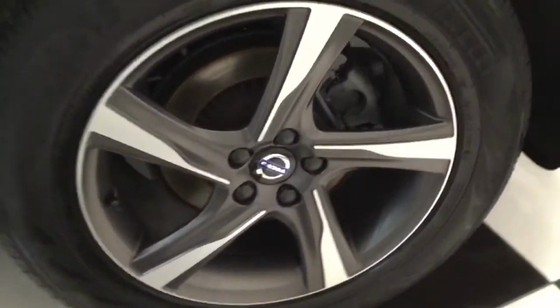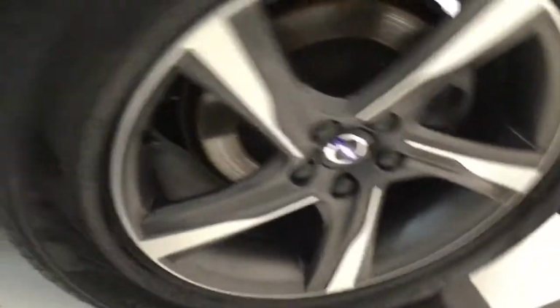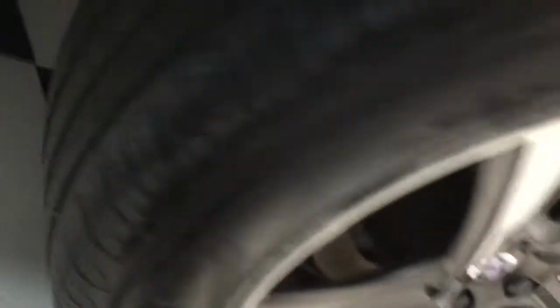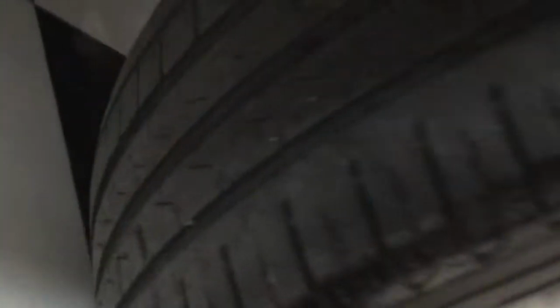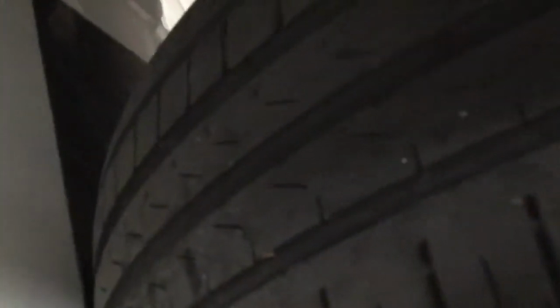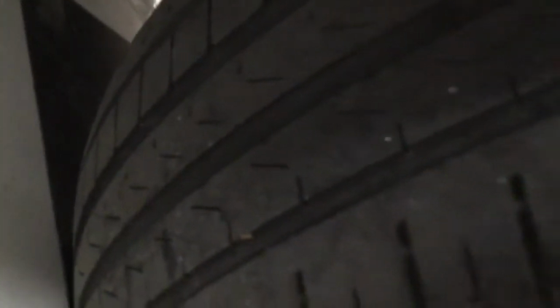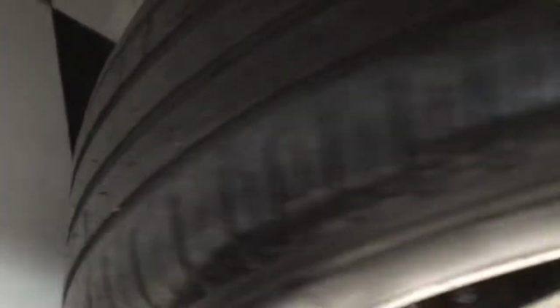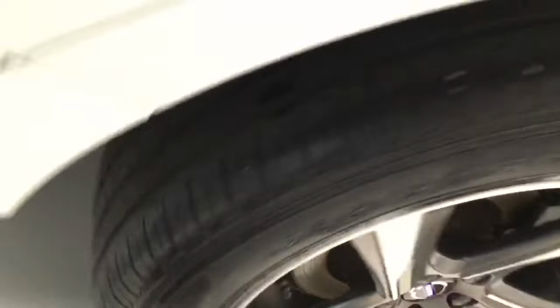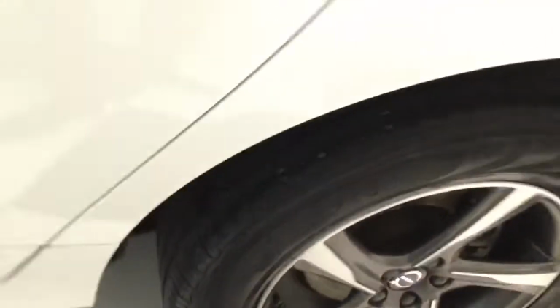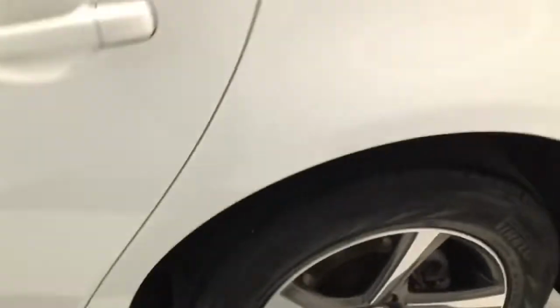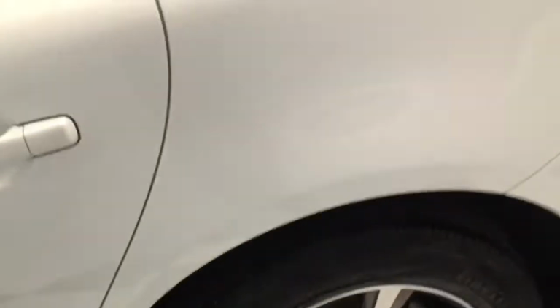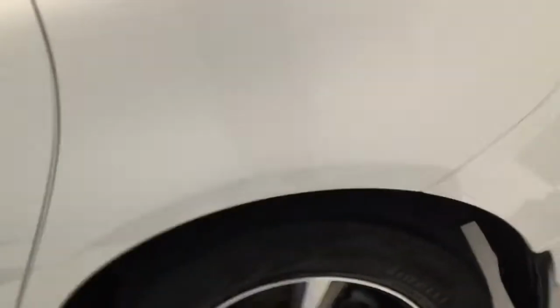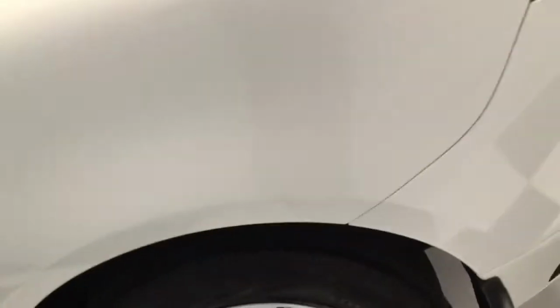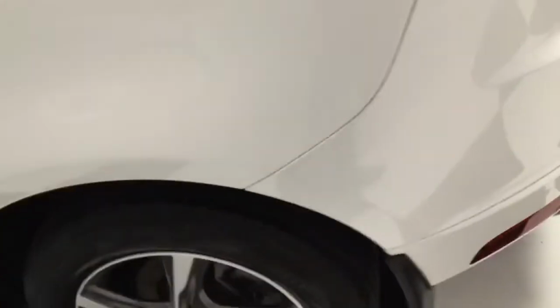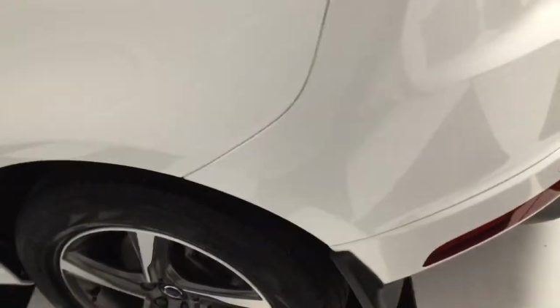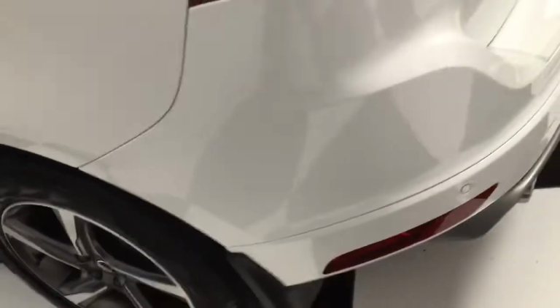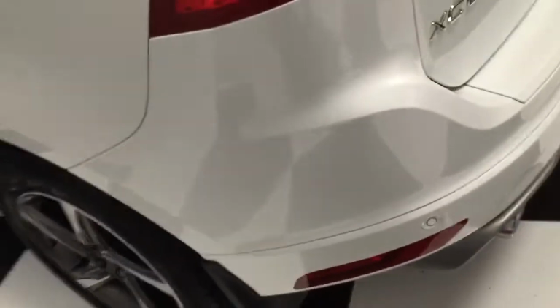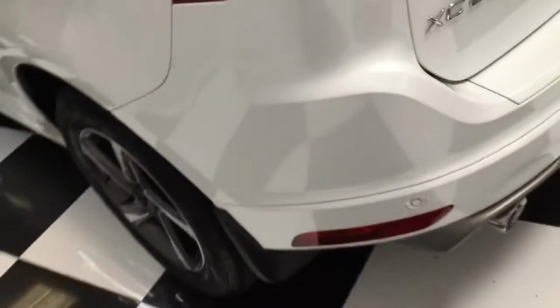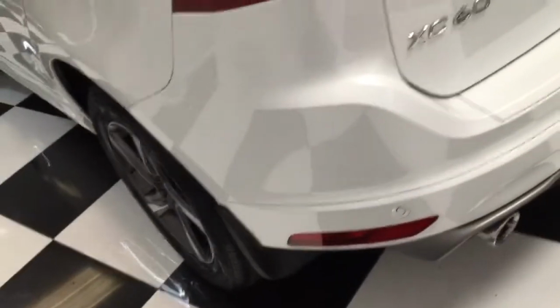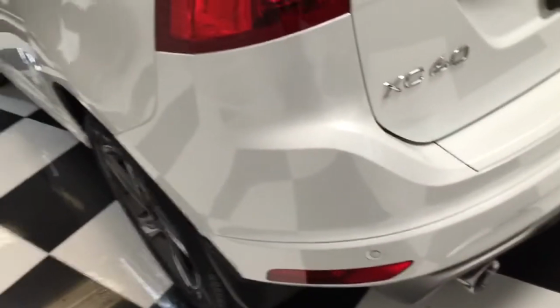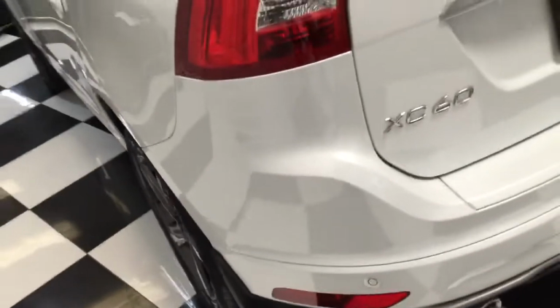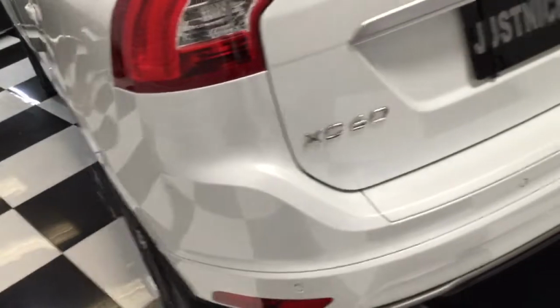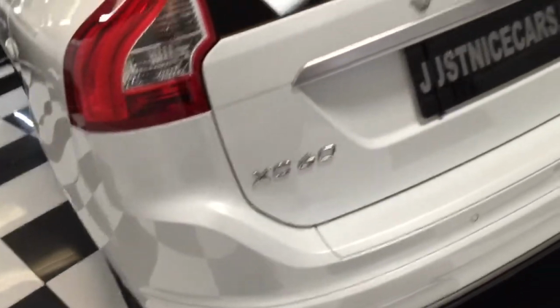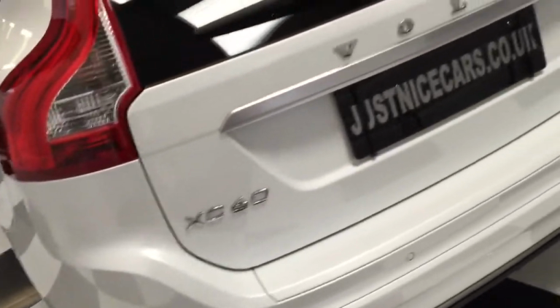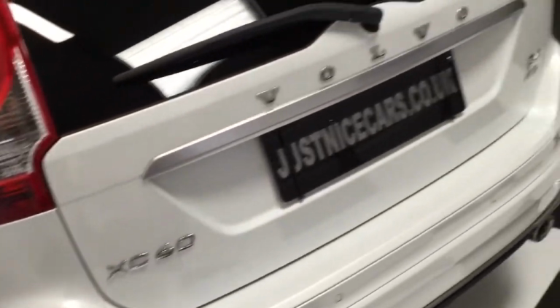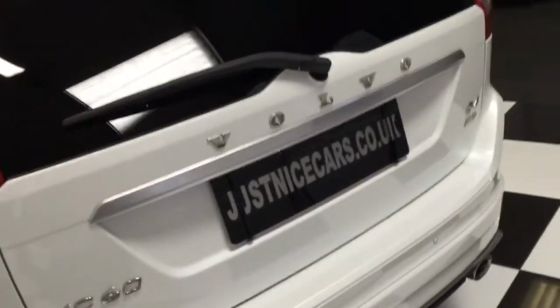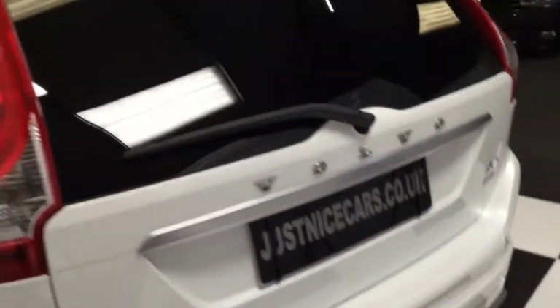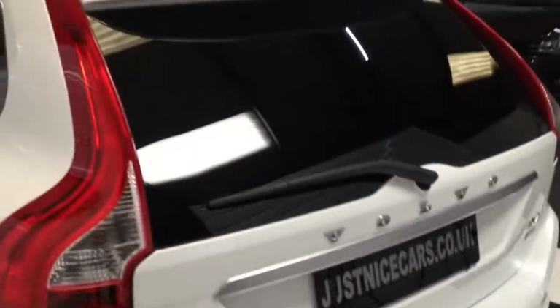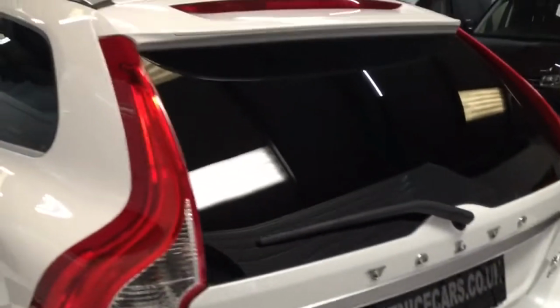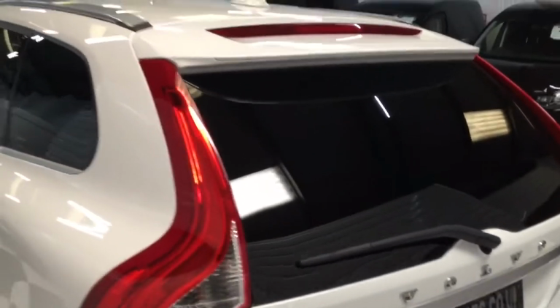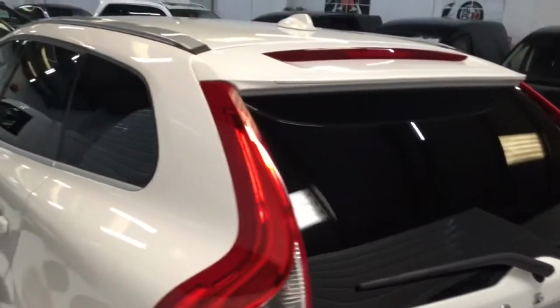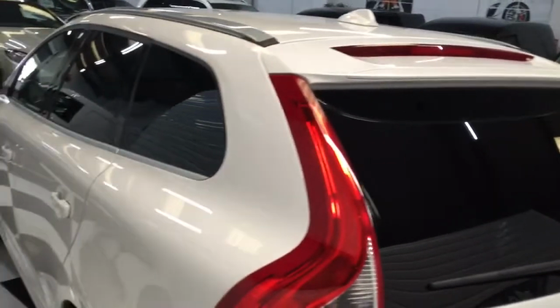Looking at the next wheel and the tyre tread. It's the all-wheel drive — so it's the four-wheel drive version. It's the D4 and it's a 2.4 turbo diesel engine.